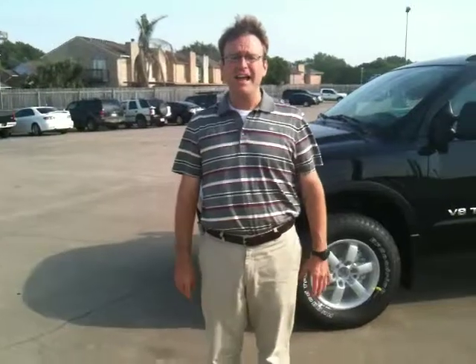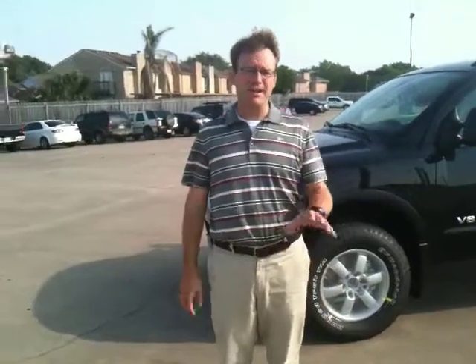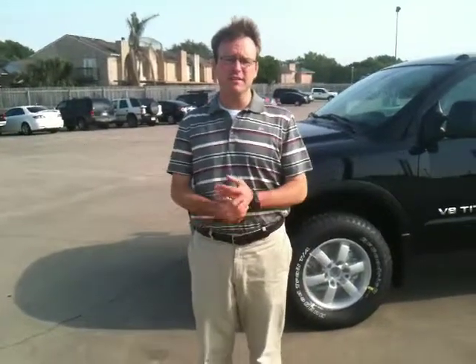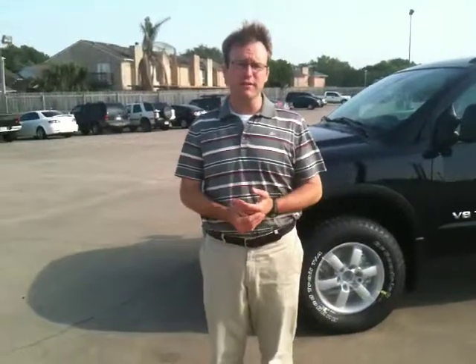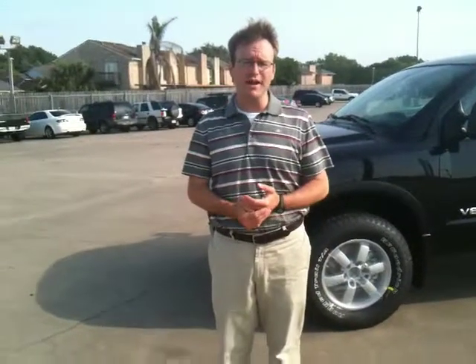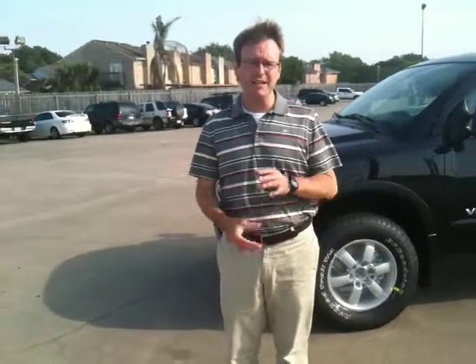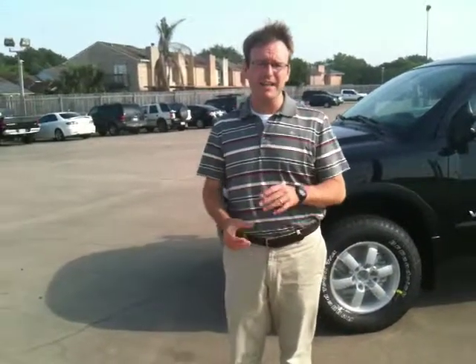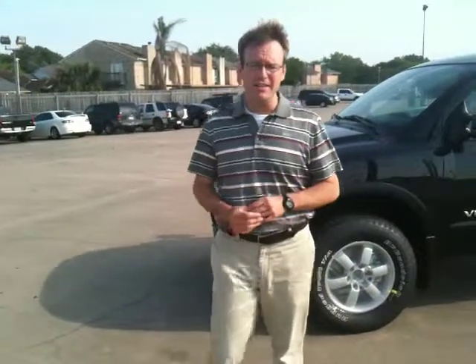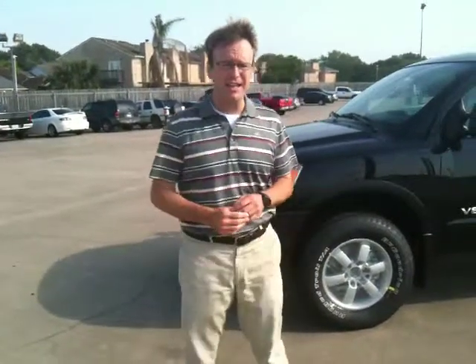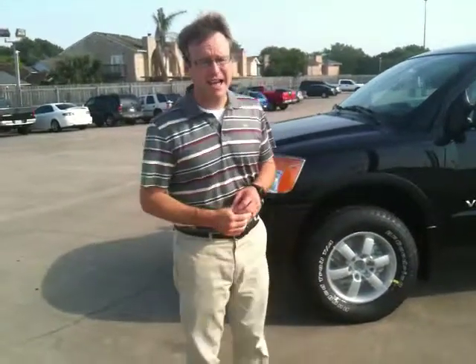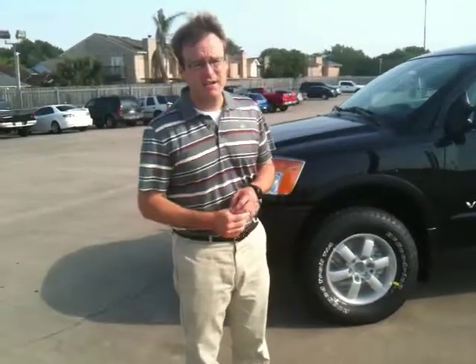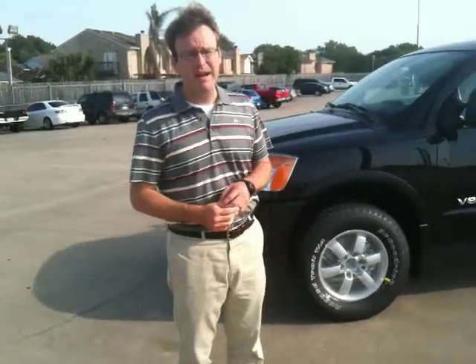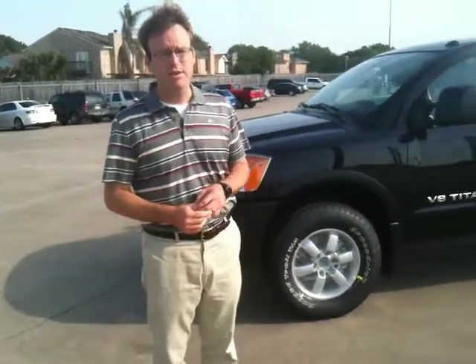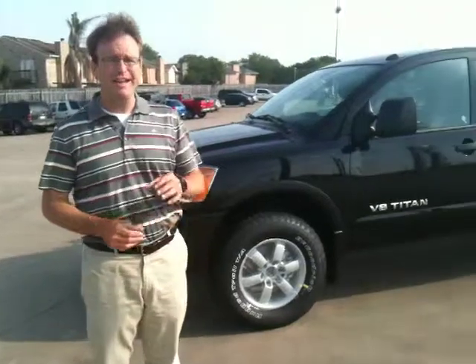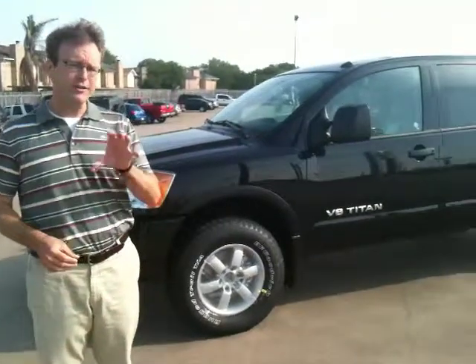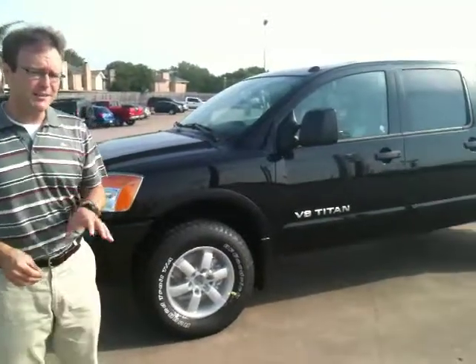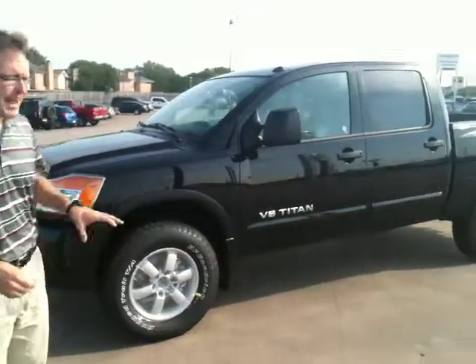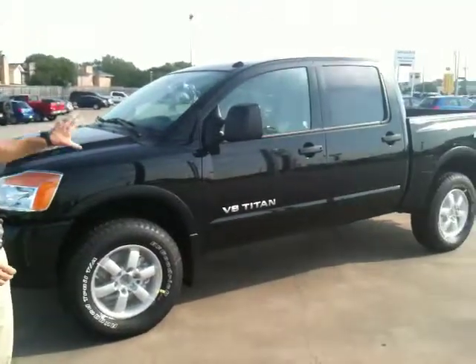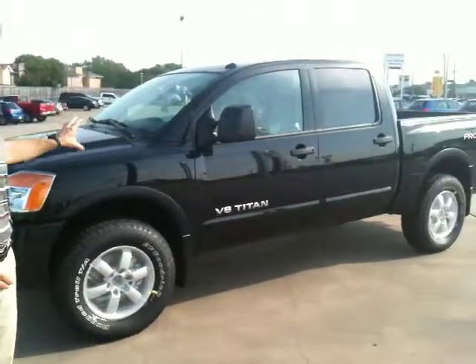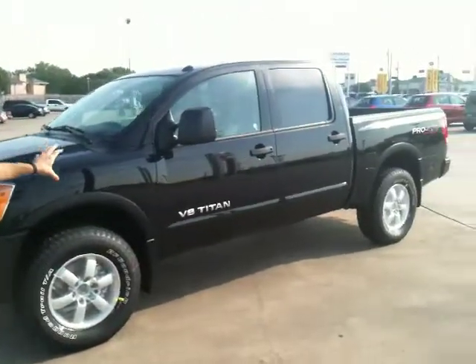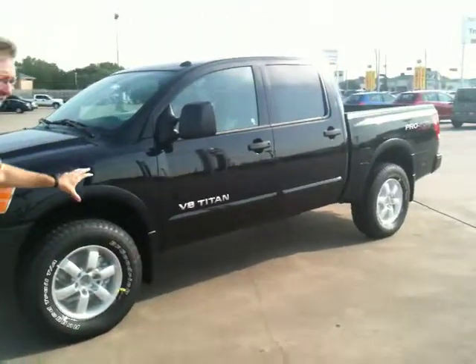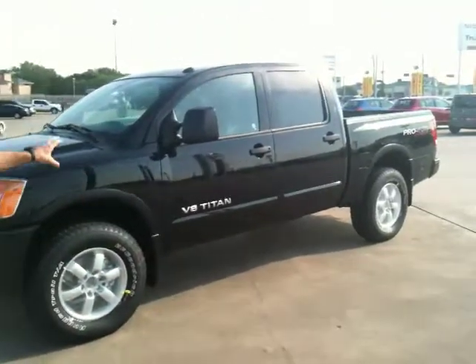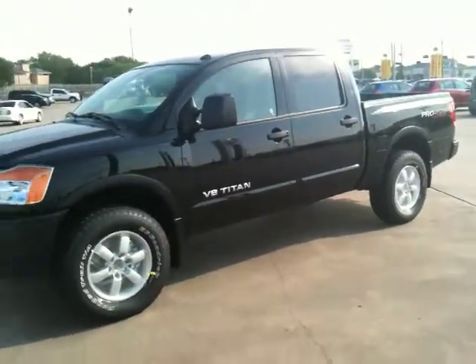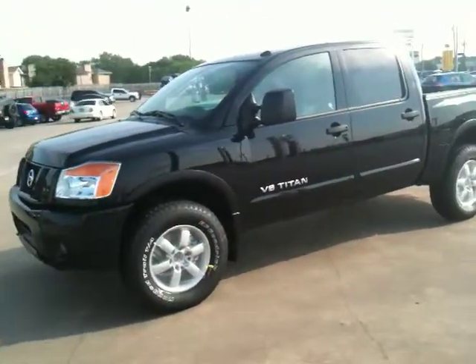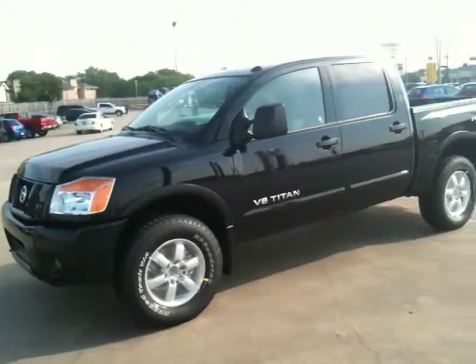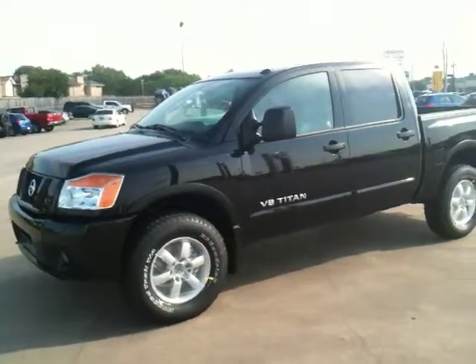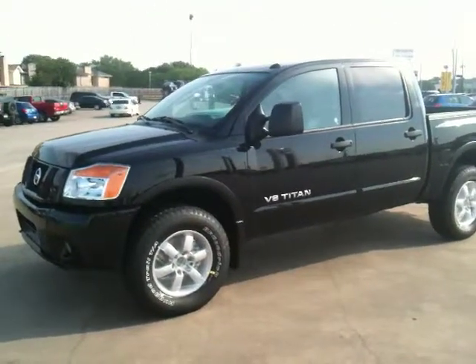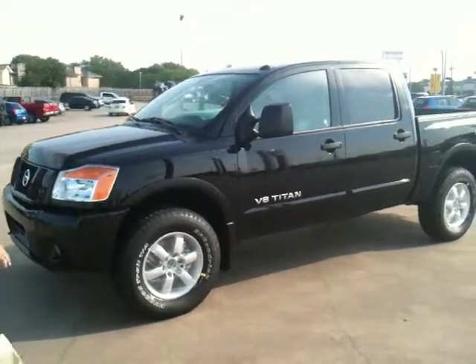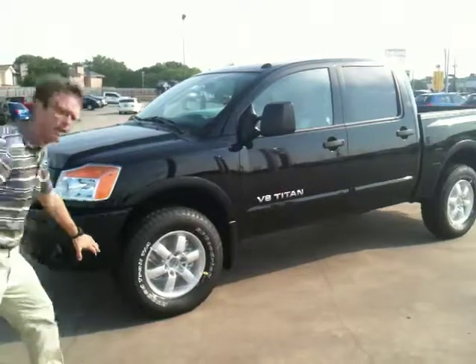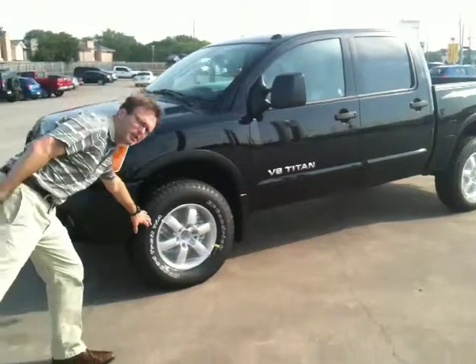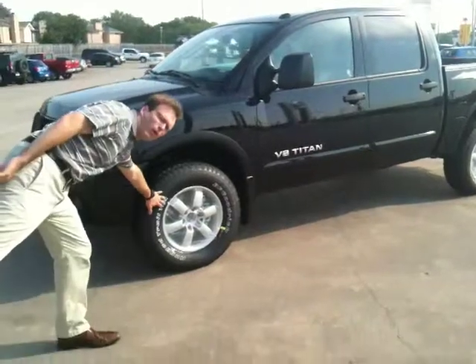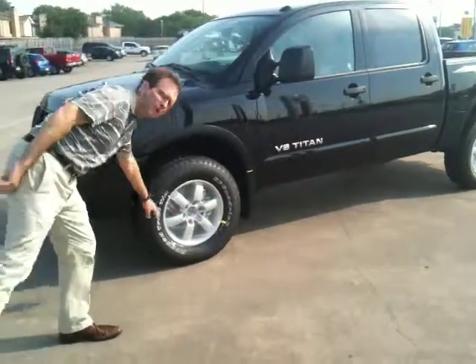Hey Michael, this is Hutch at Victoria Nissan. This is the Titan I was telling you about last week. It's not super black — it's galaxy black. It just came in on the transport this morning and it still has the plastic on the wheel wells.